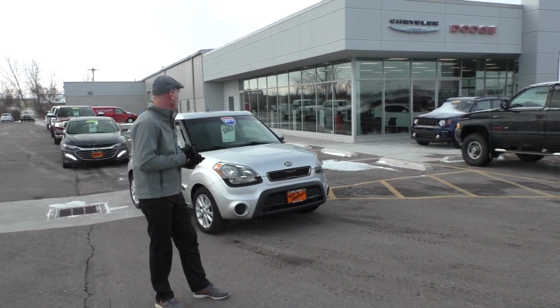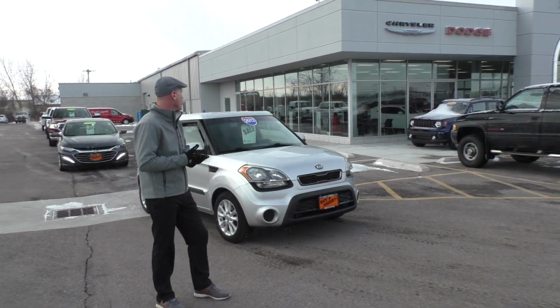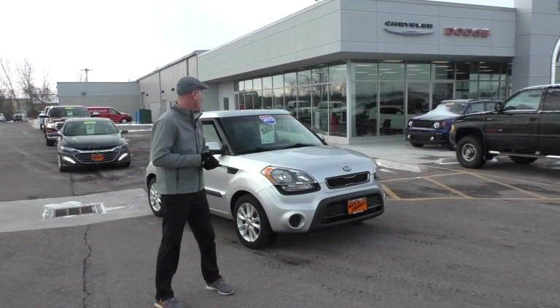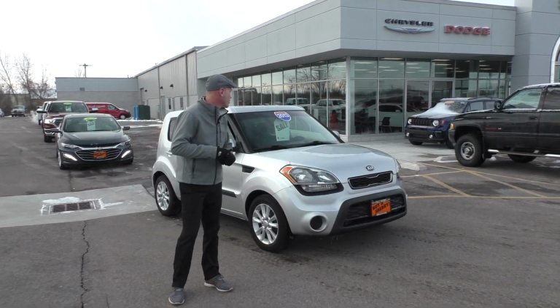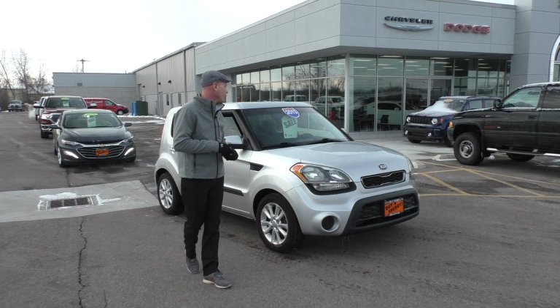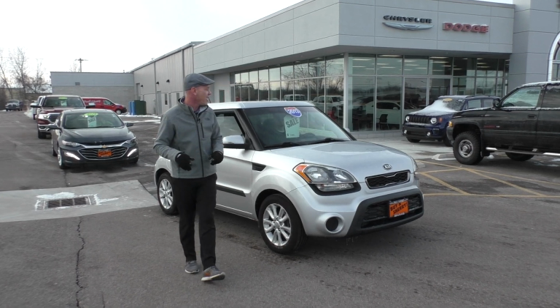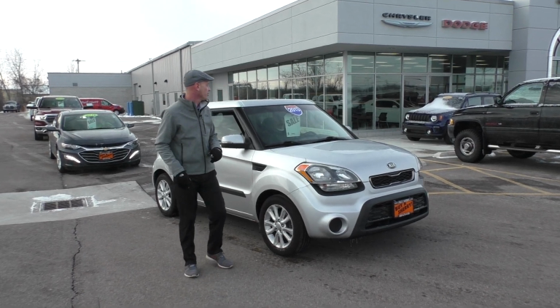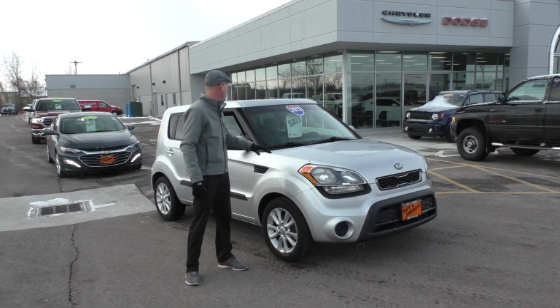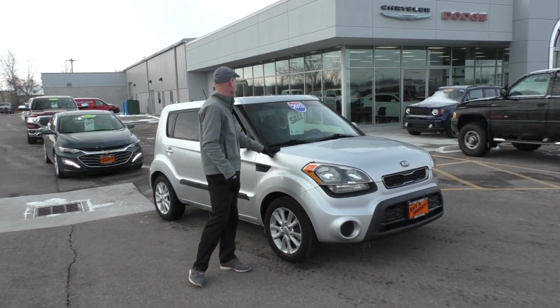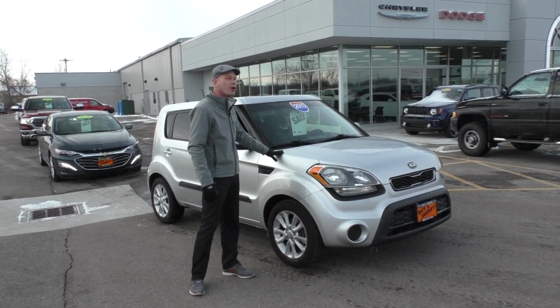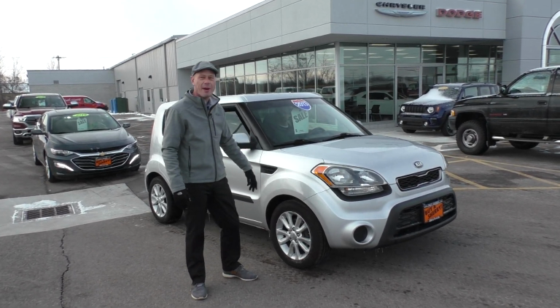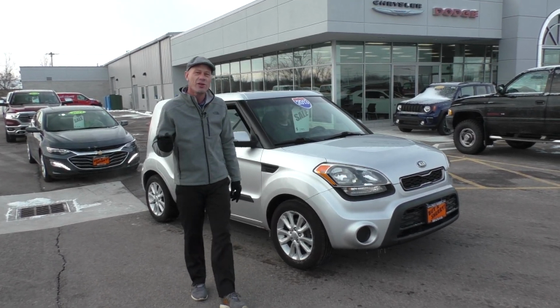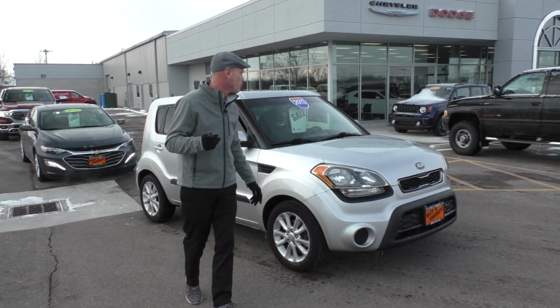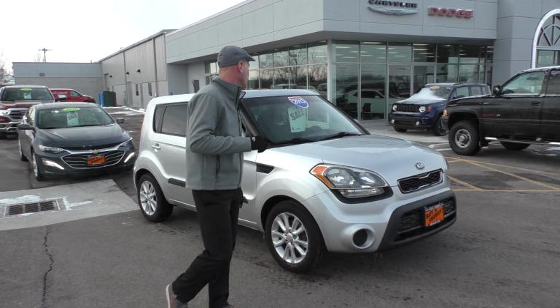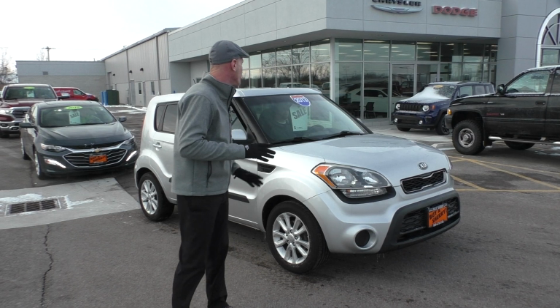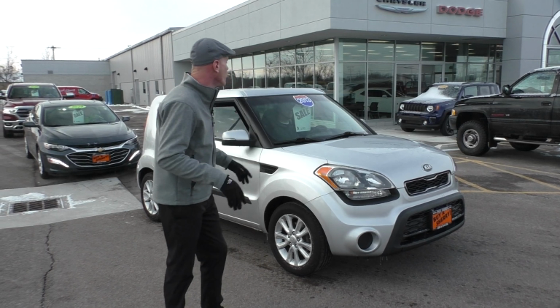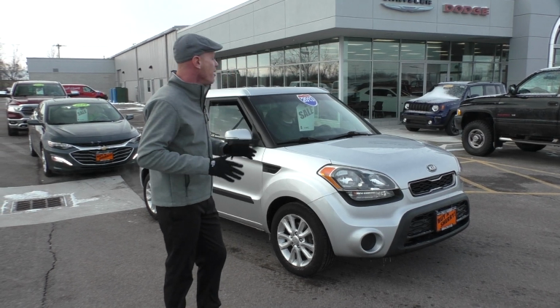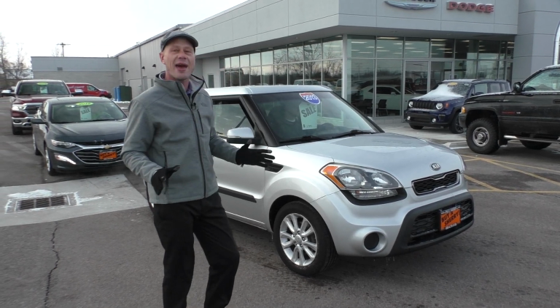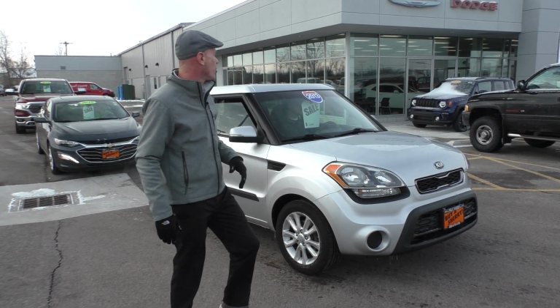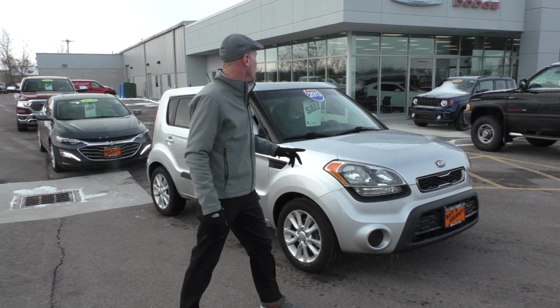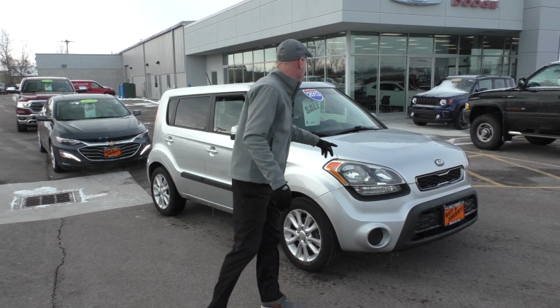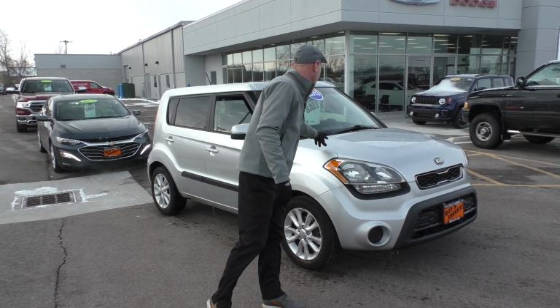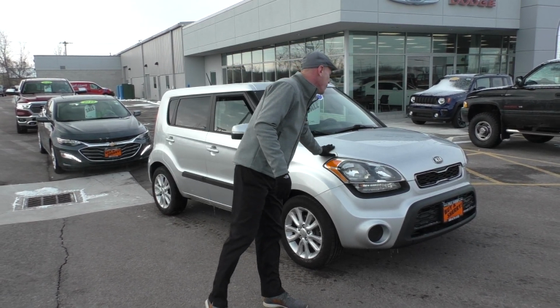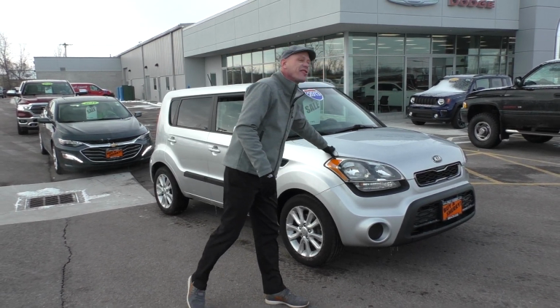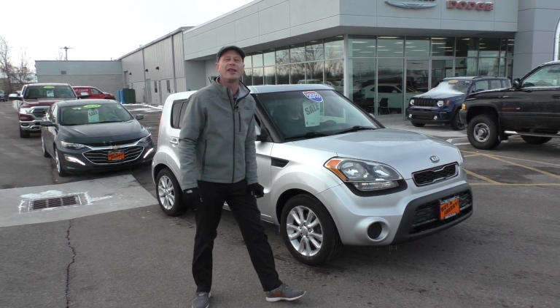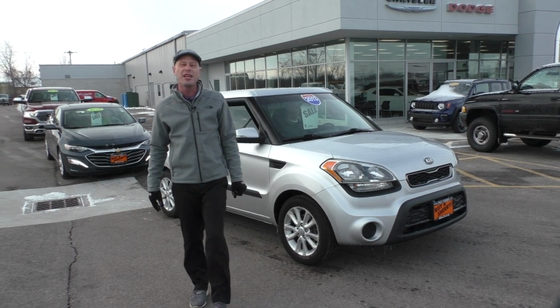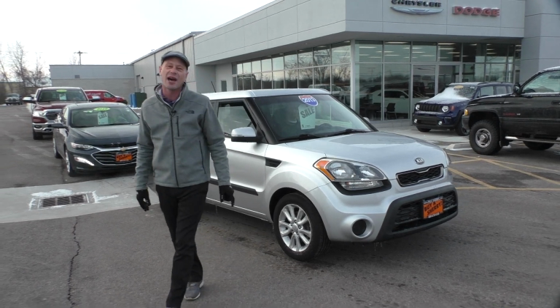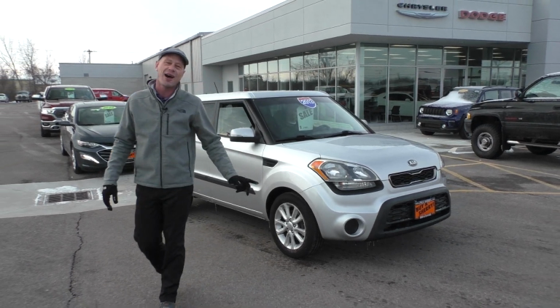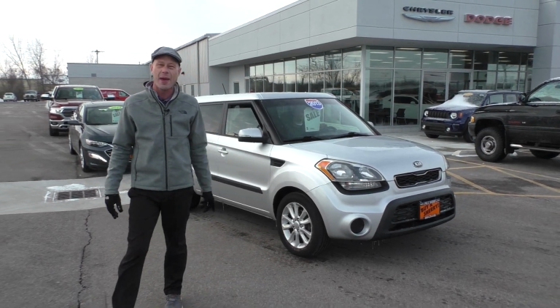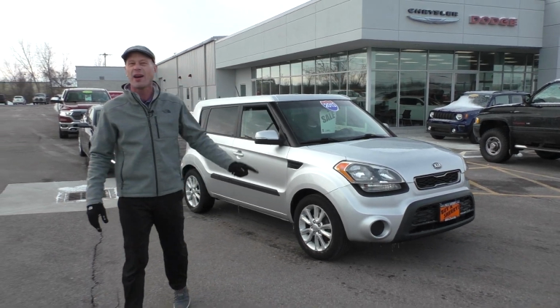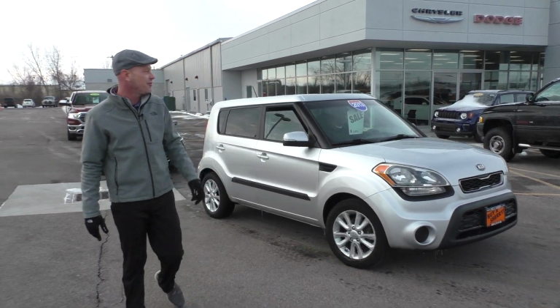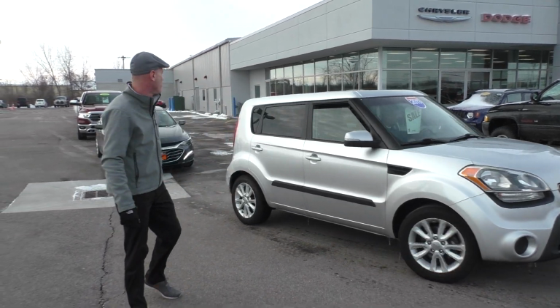Here's another recent arrival — a 2013 Kia Soul four-door hatchback. Super popular car, super roomy, very economical, low miles on this guys. We have this on sale for only $79.95 a month — that's a payment of about $150 a month.